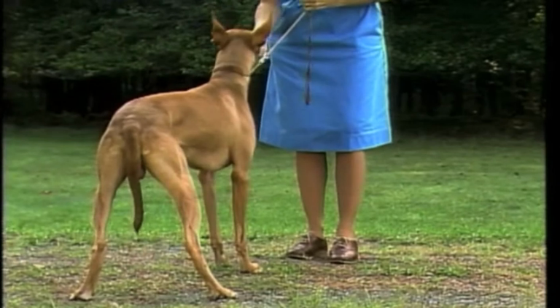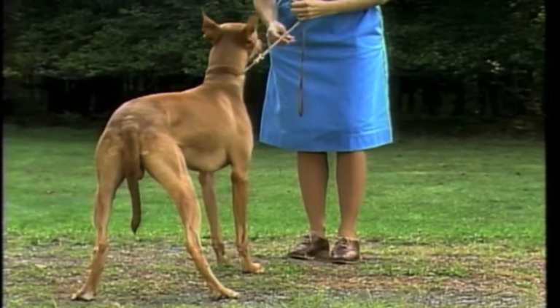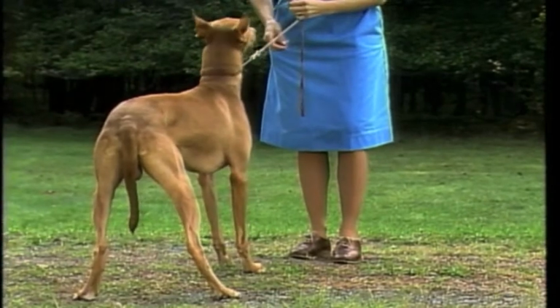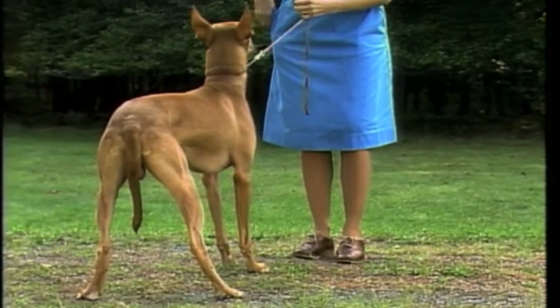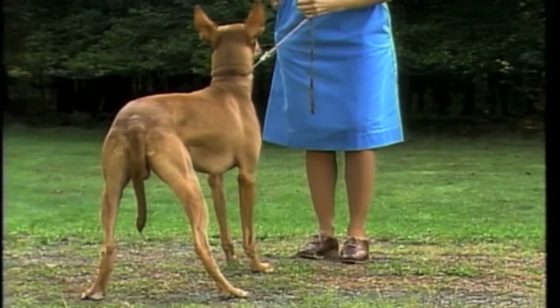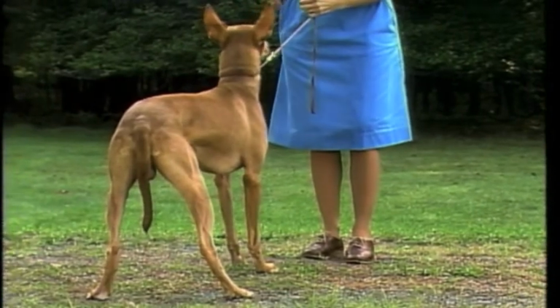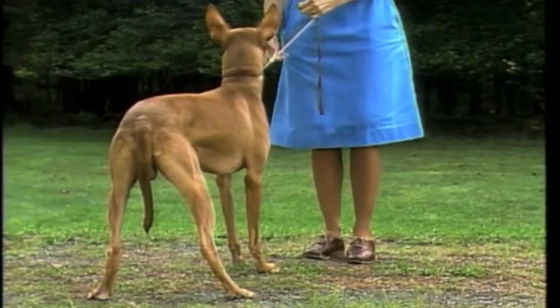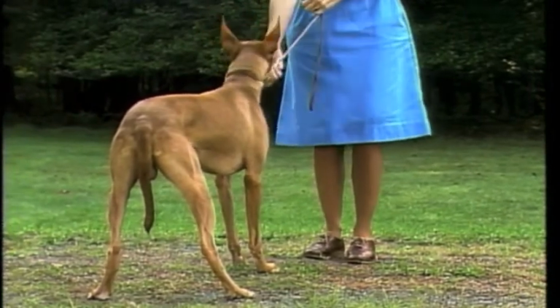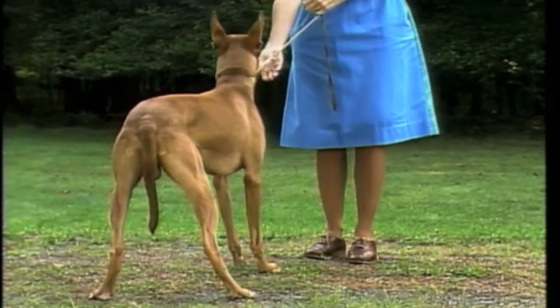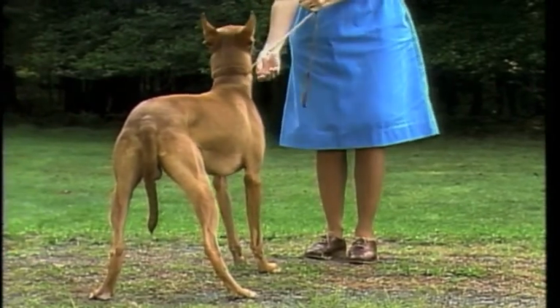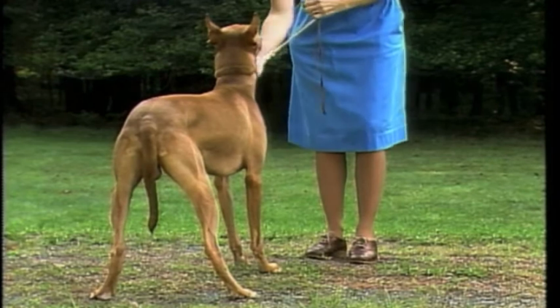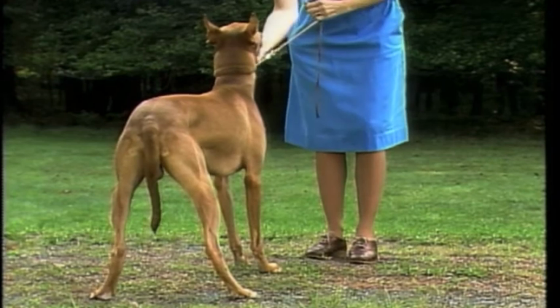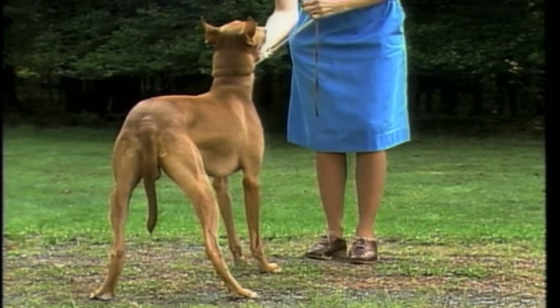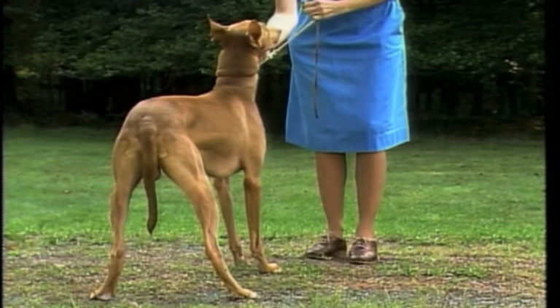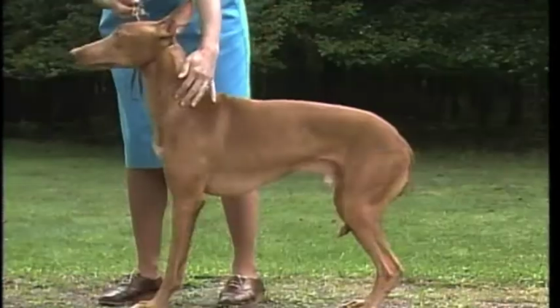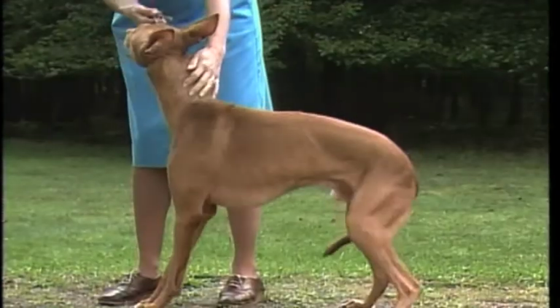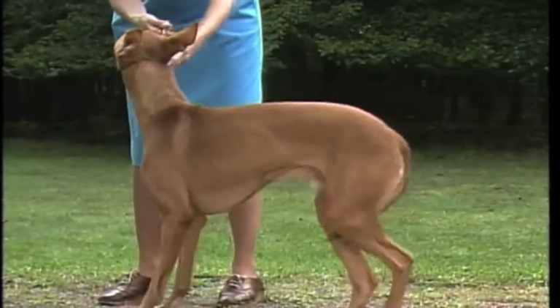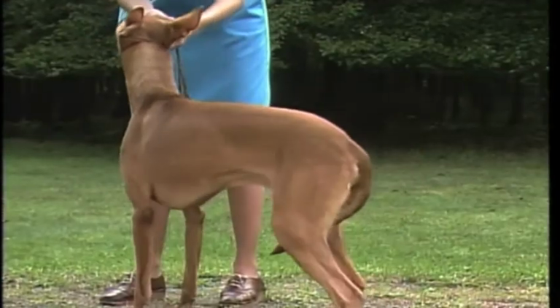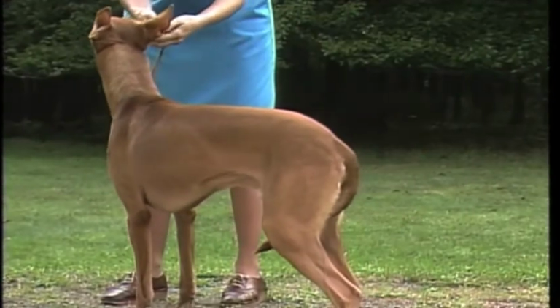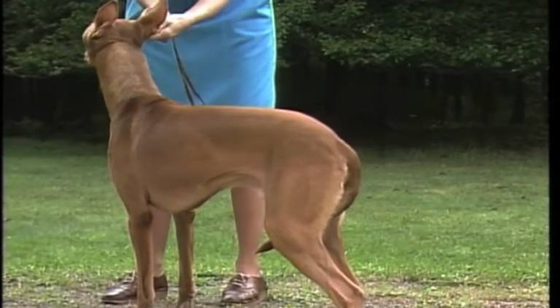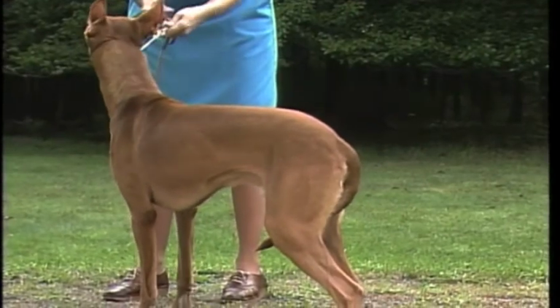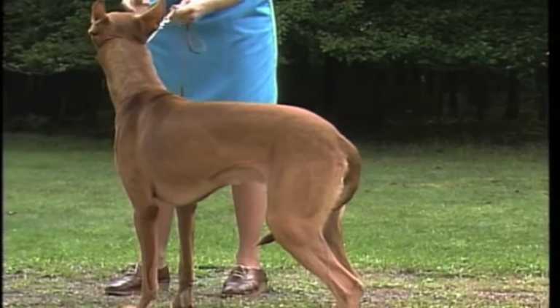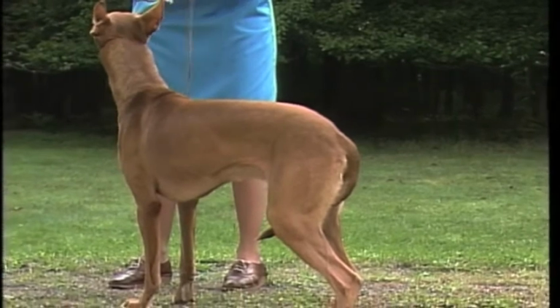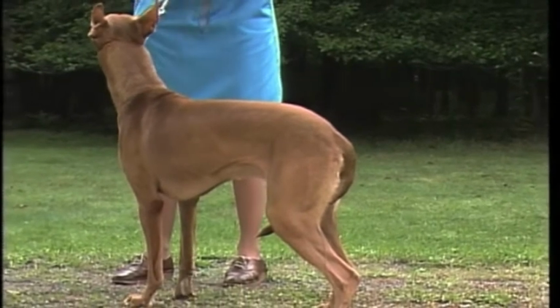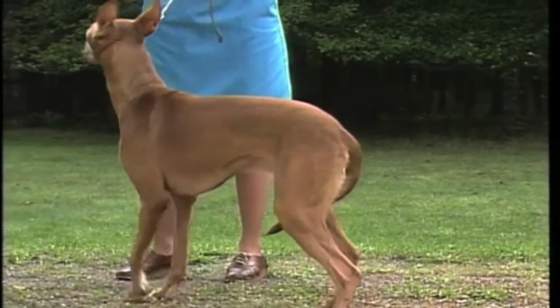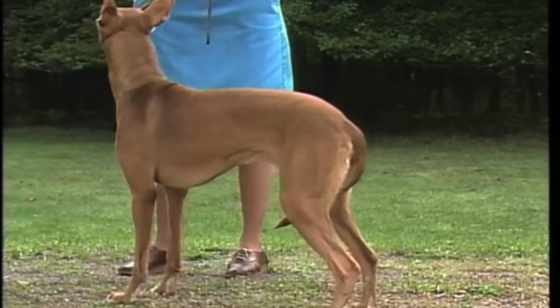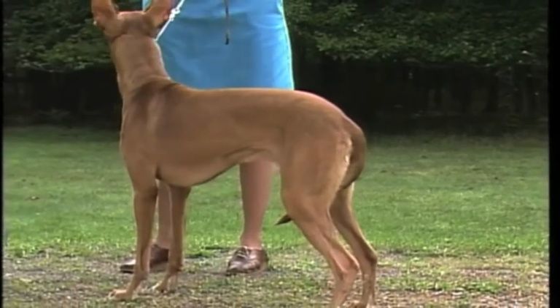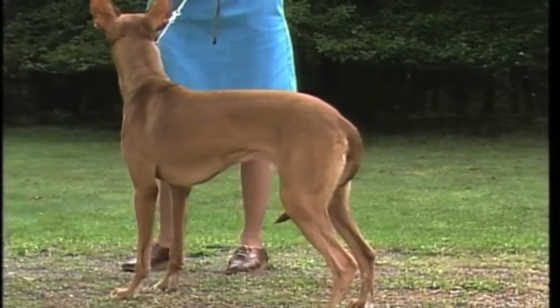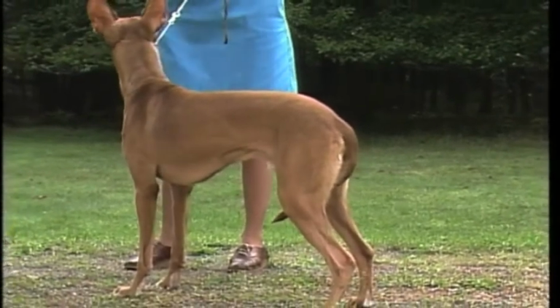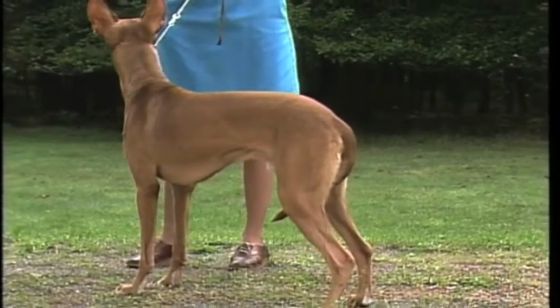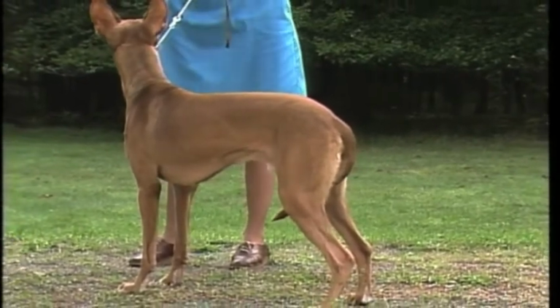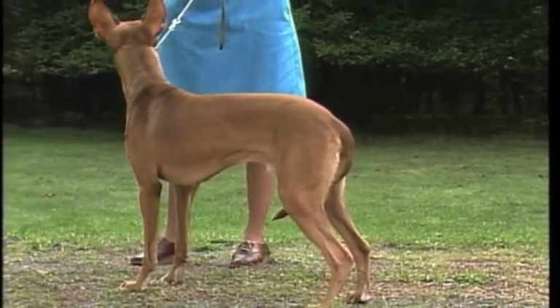This tail is too short as it does not reach to the hock. A tail always tucked between the legs, or tucked when the dog is moving, is a serious fault of temperament.